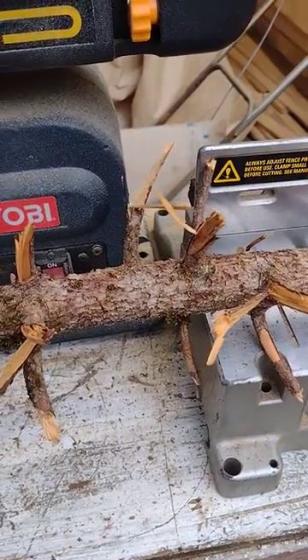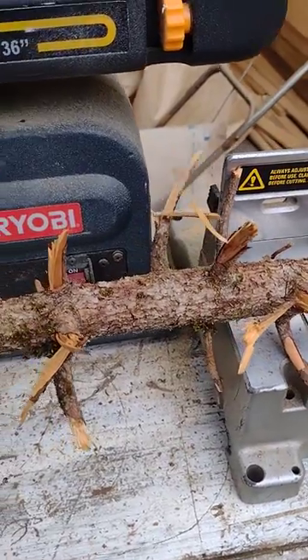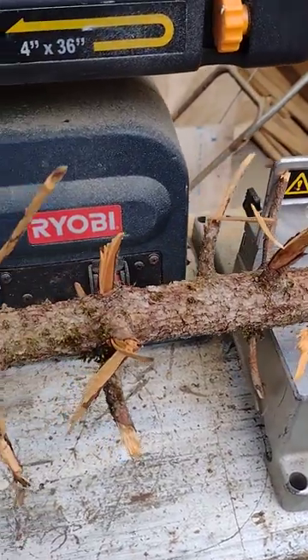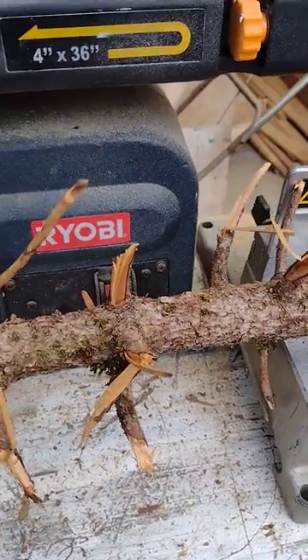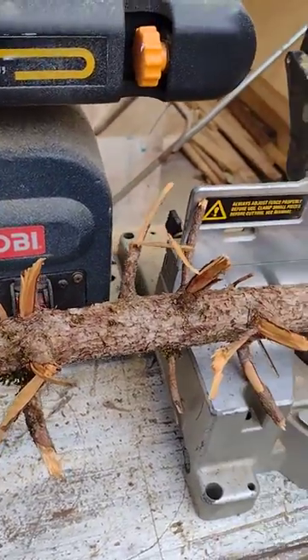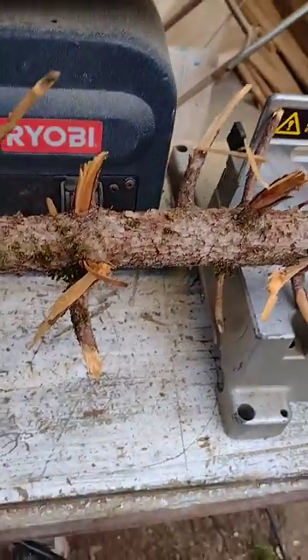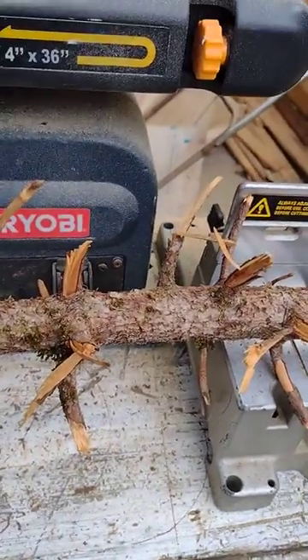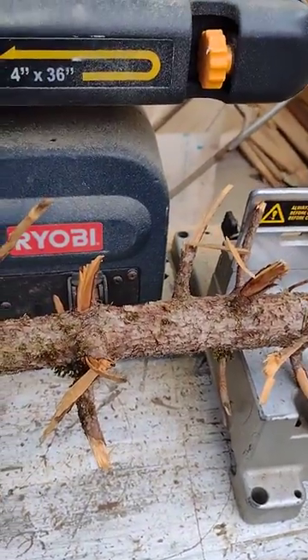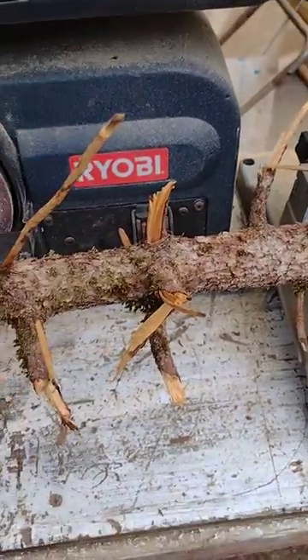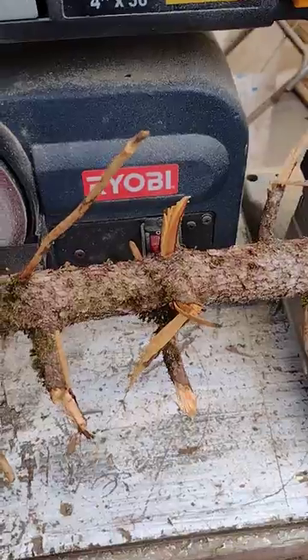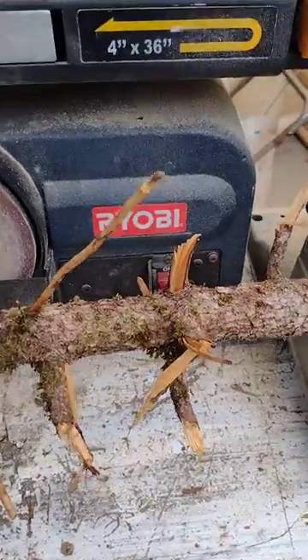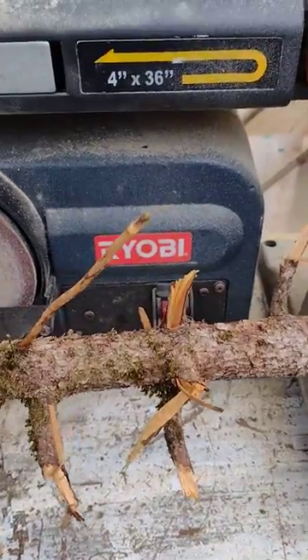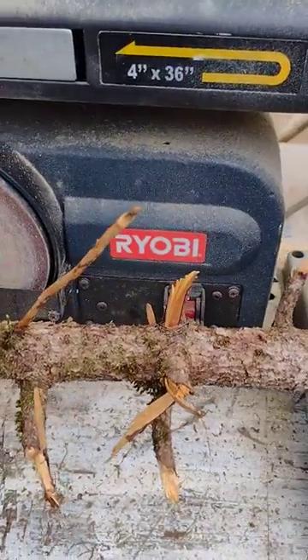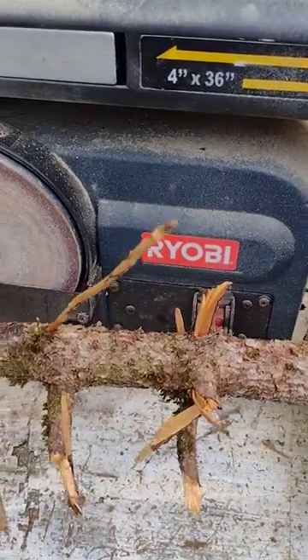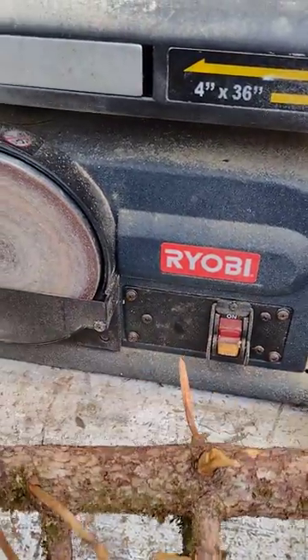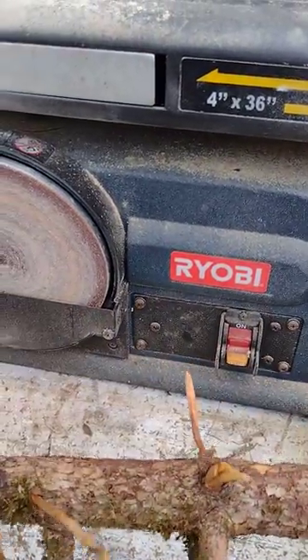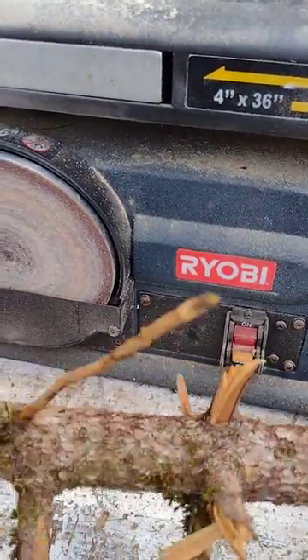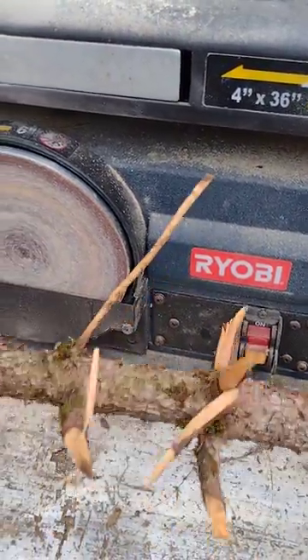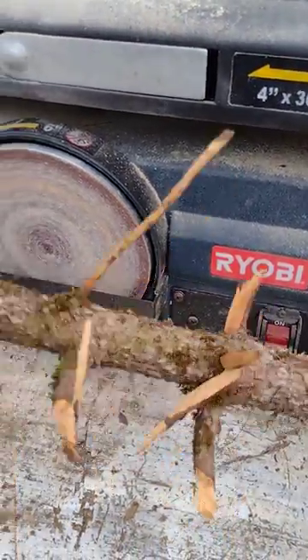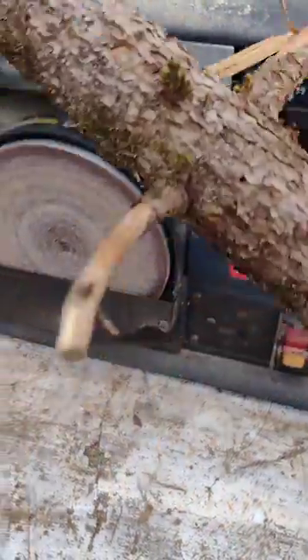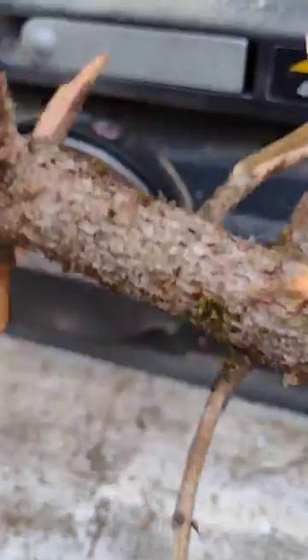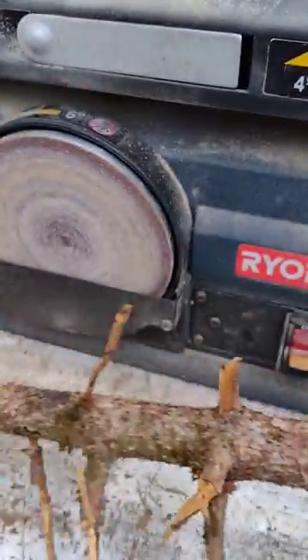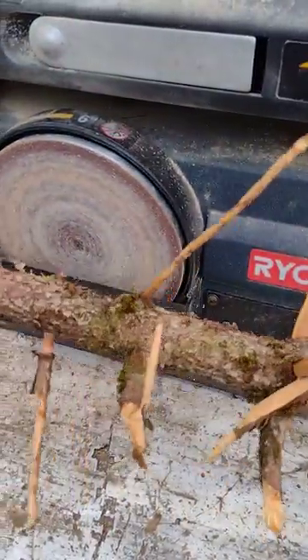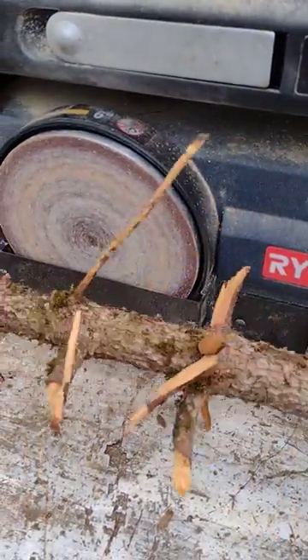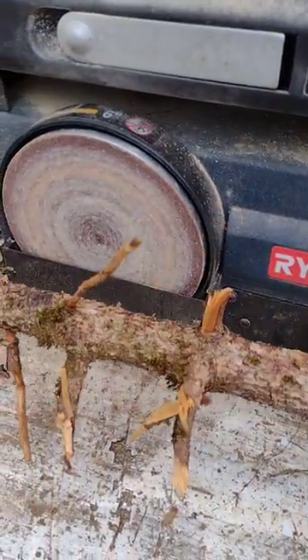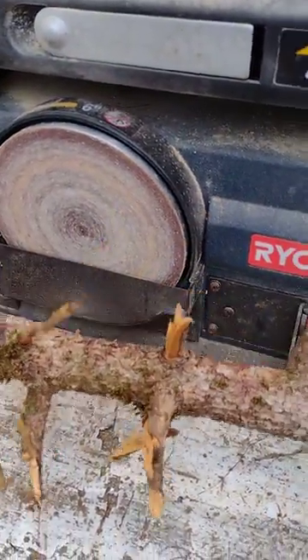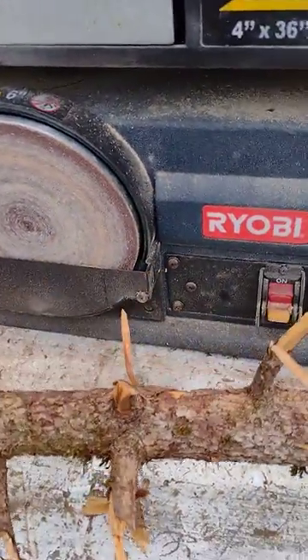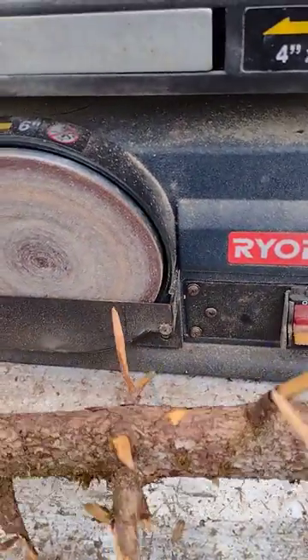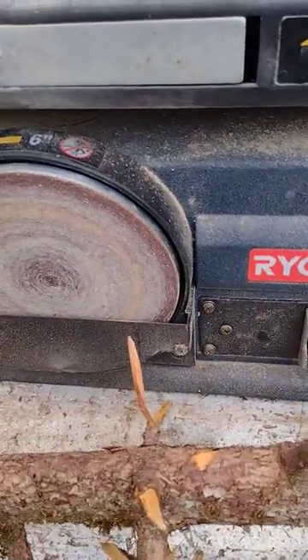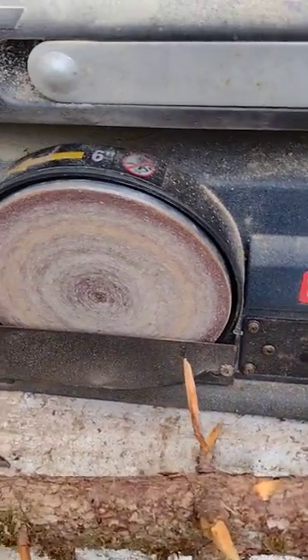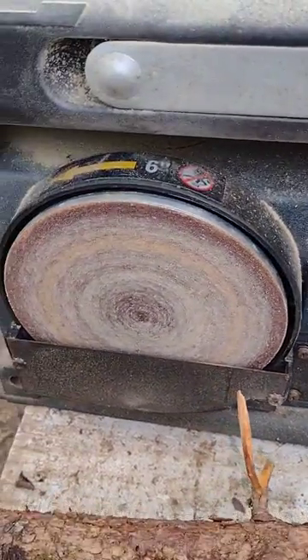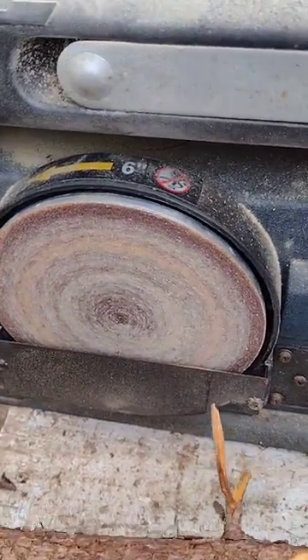Hi everyone, I'm going to show you today how I make wooden buttons. I just started doing that recently. I'm going to start with a piece of wood, or like a branch, like this, and then what I do is turn on this.